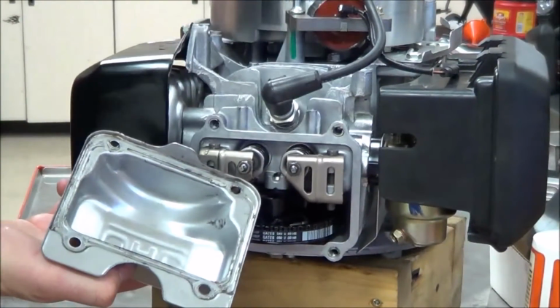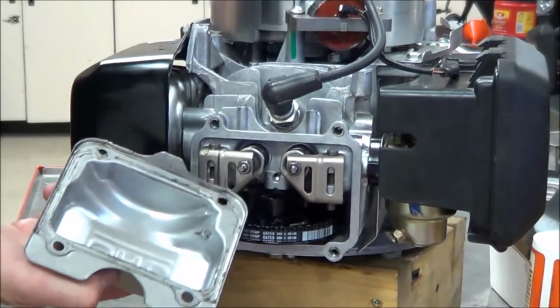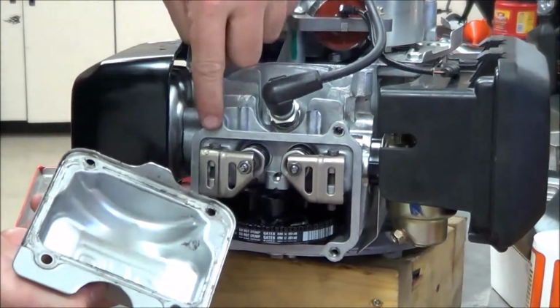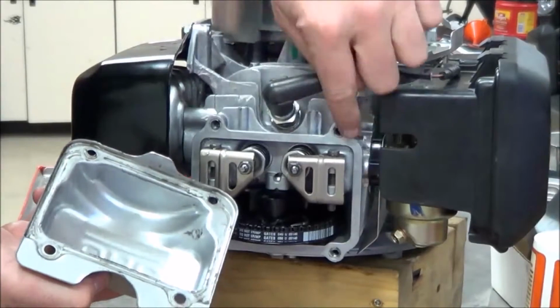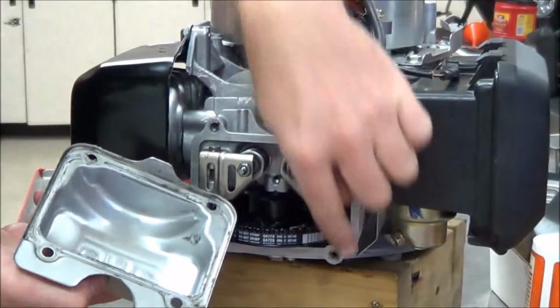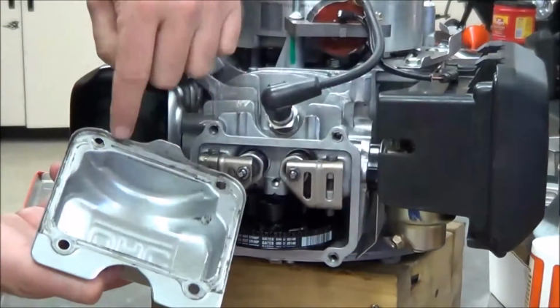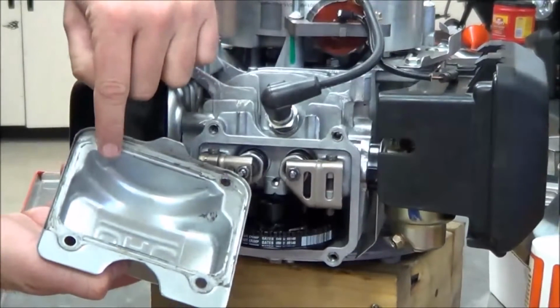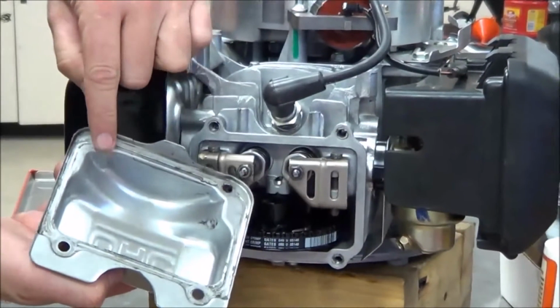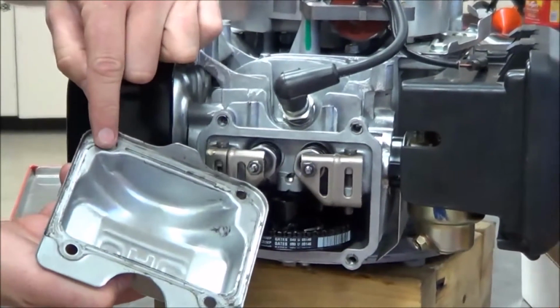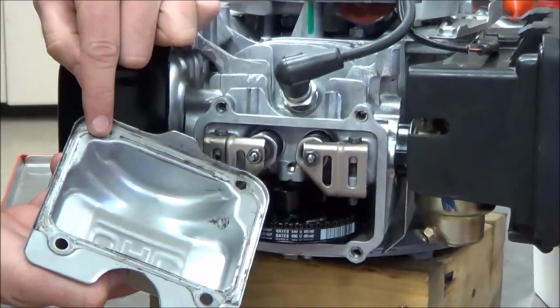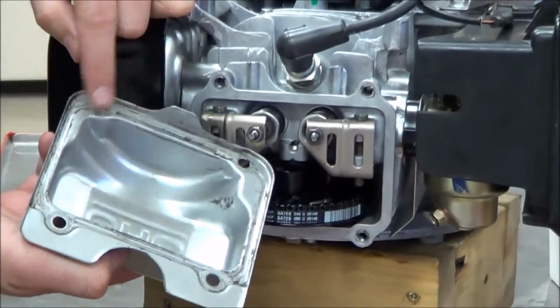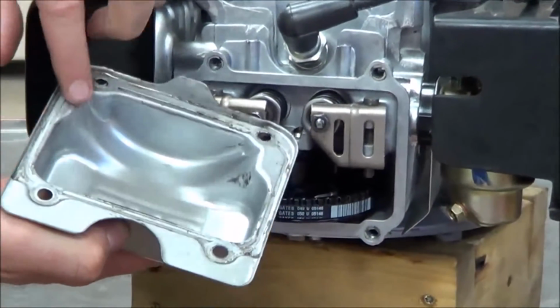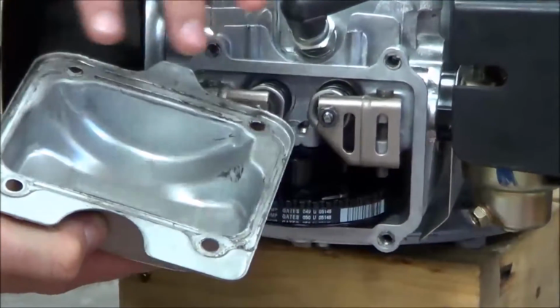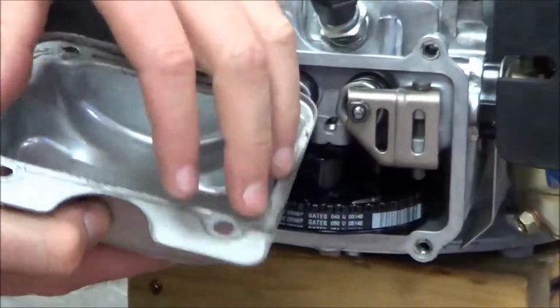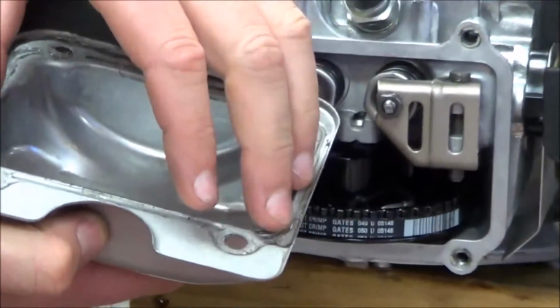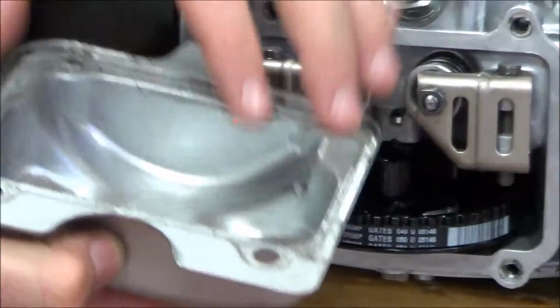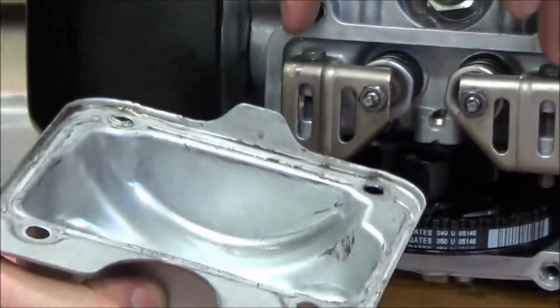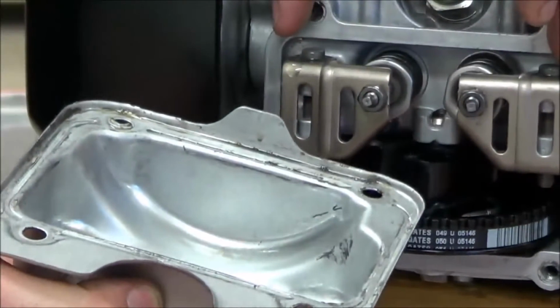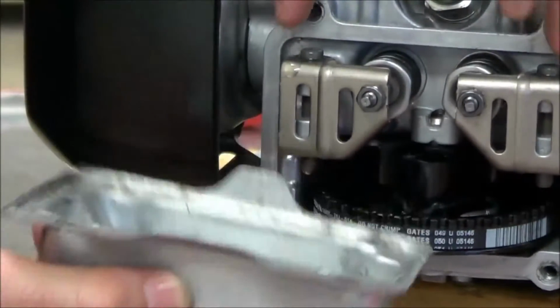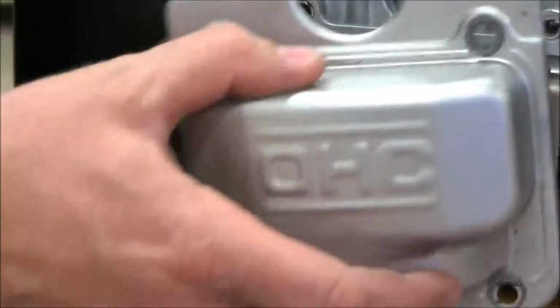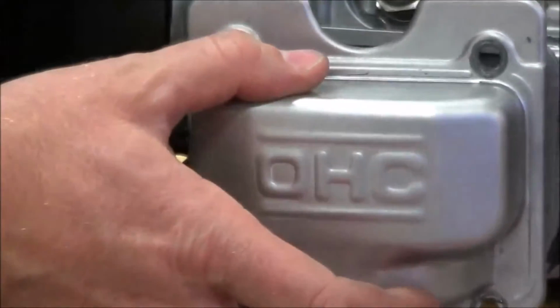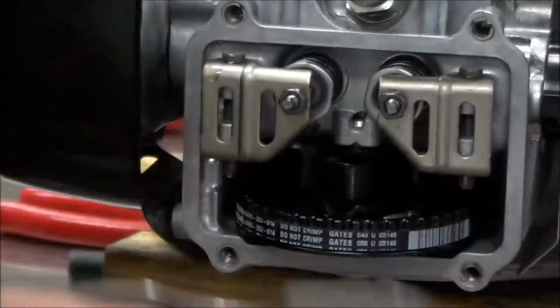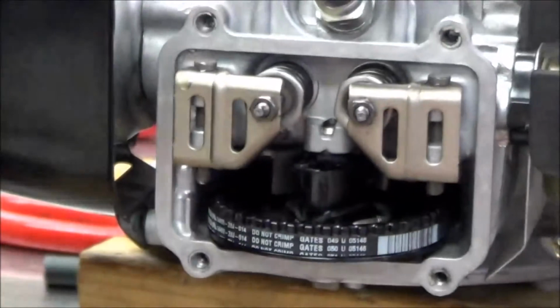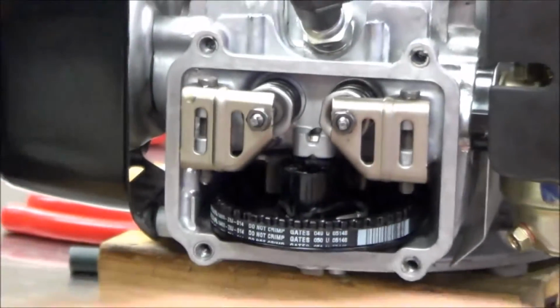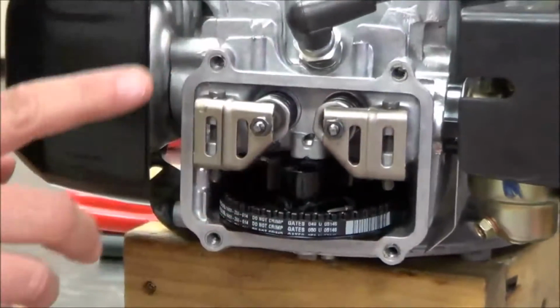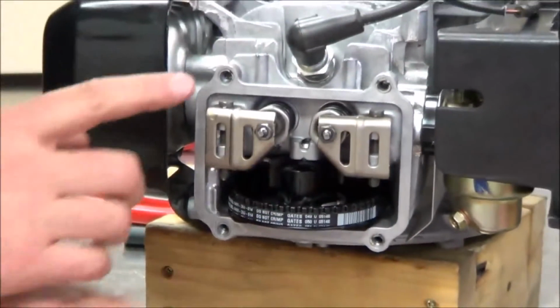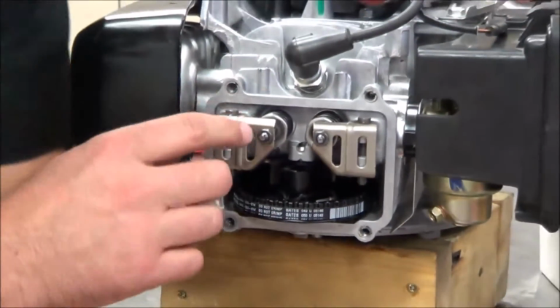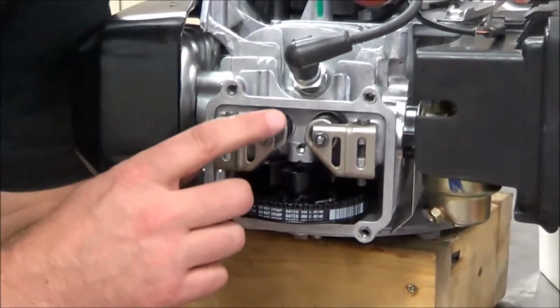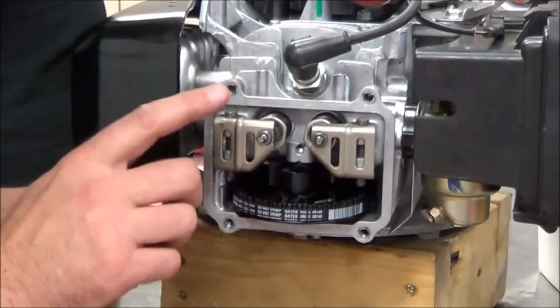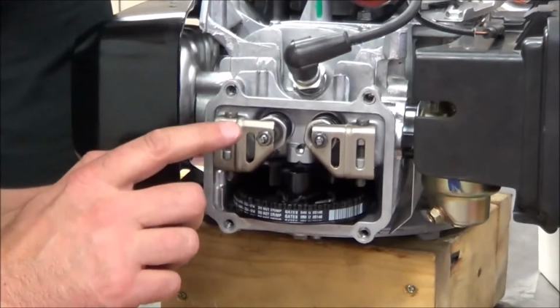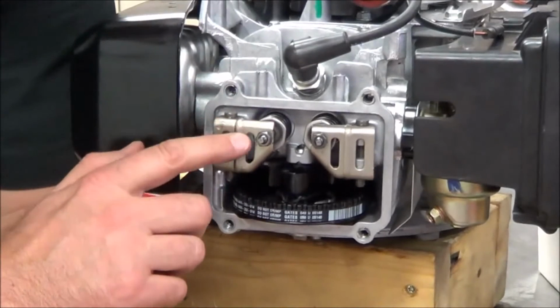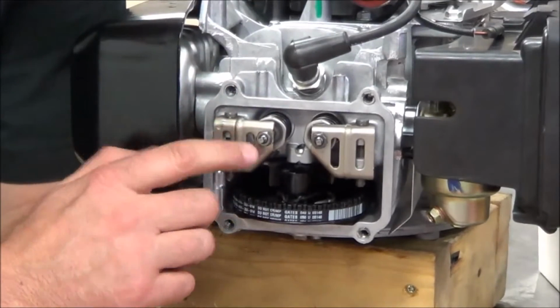We cleaned the surface really good here, but we forgot to clean the cover. So we'd want to clean that off, apply silicone down, and put this in place. But we're not going to do that in this video — I'm just going to talk about it real quickly.